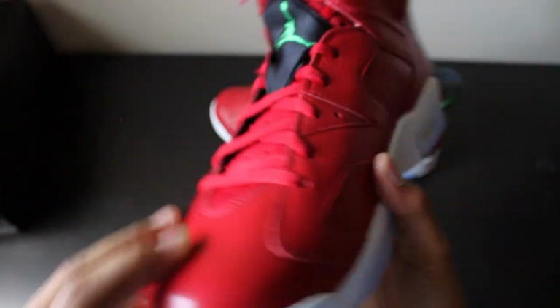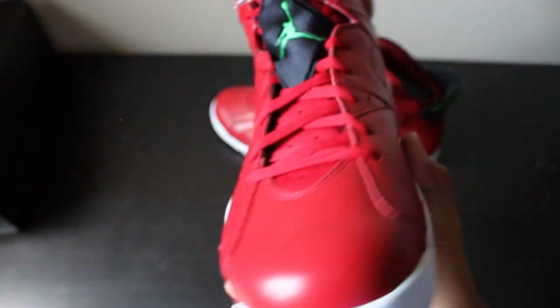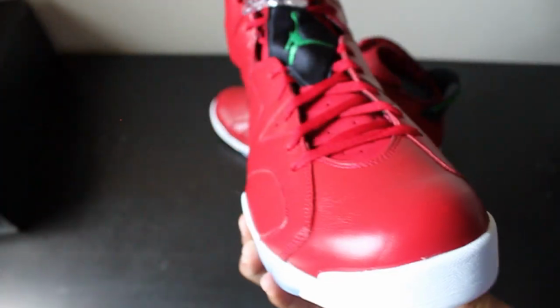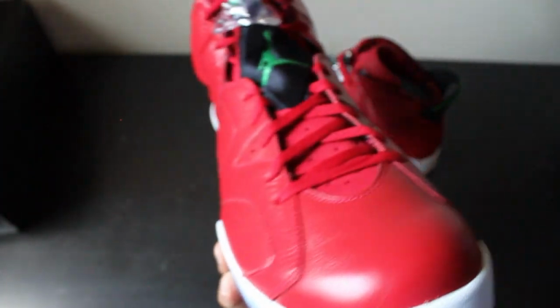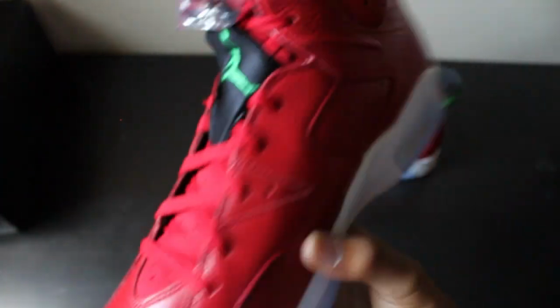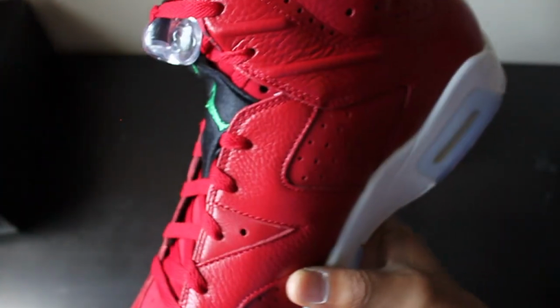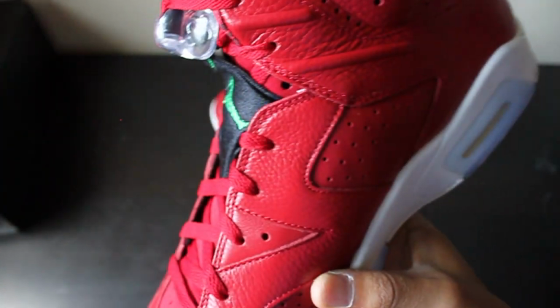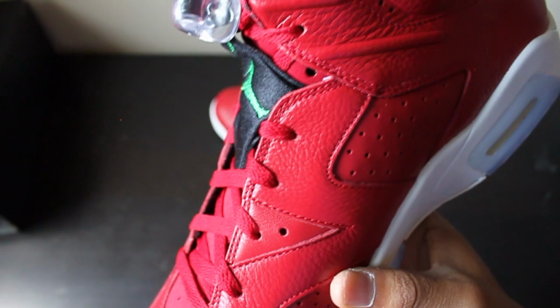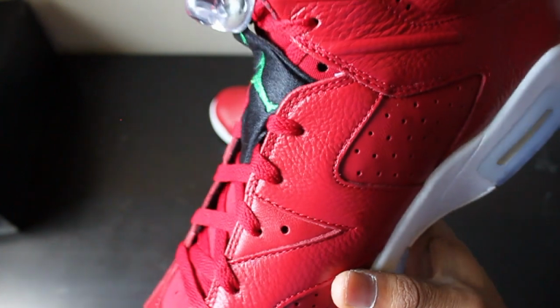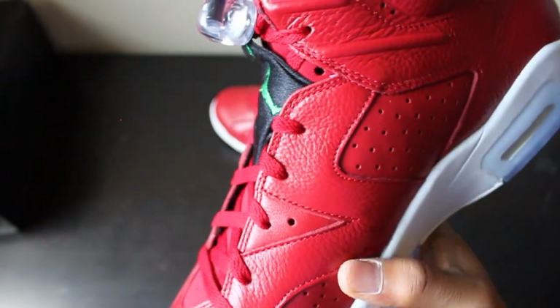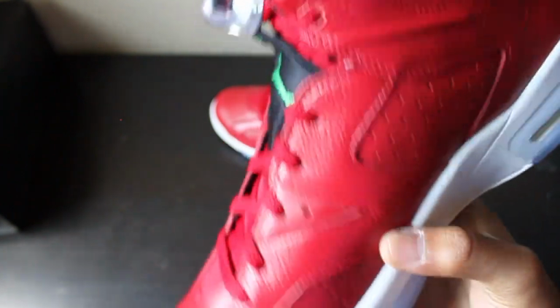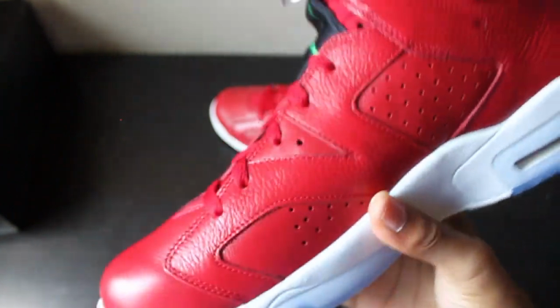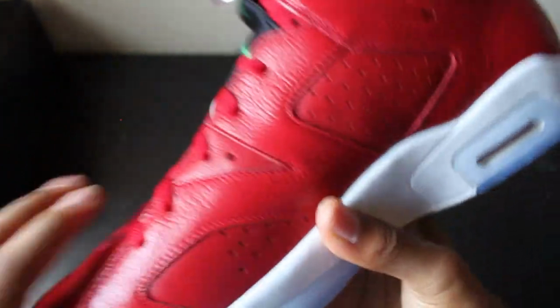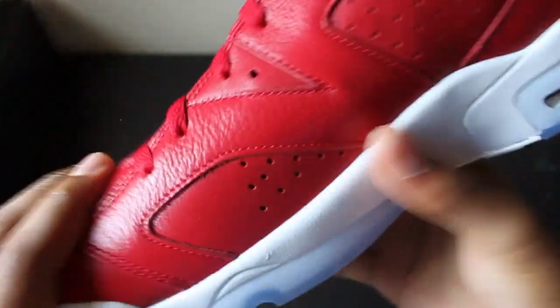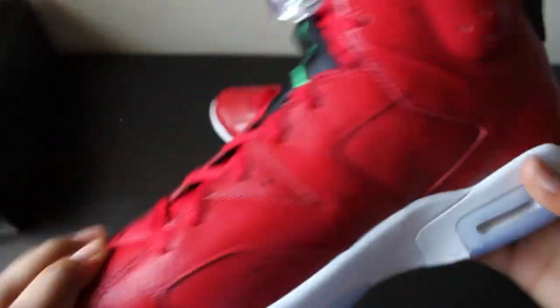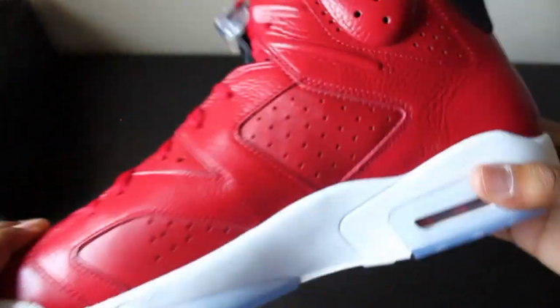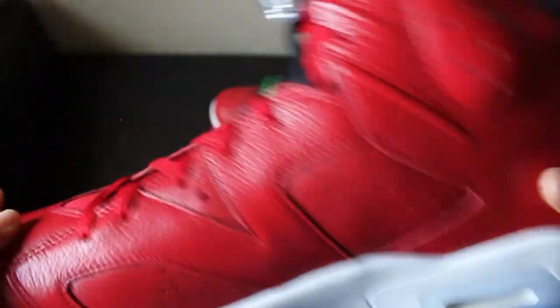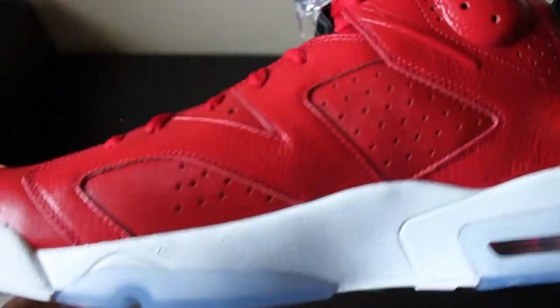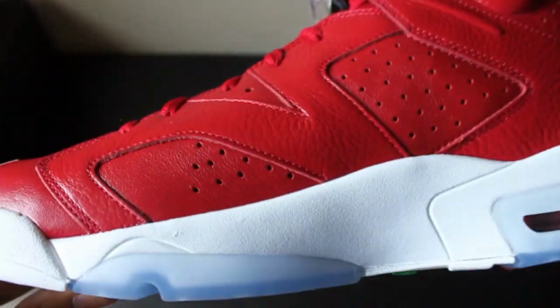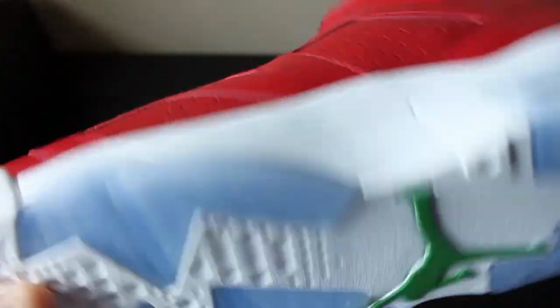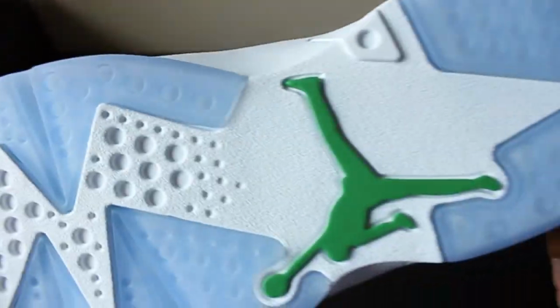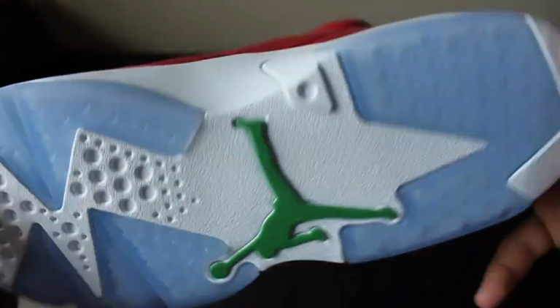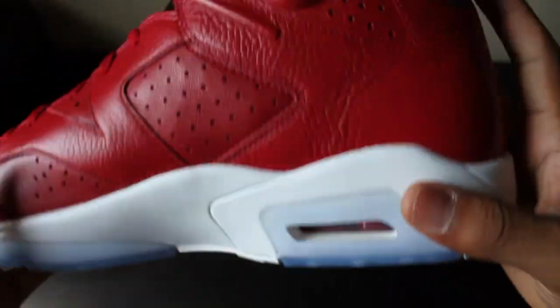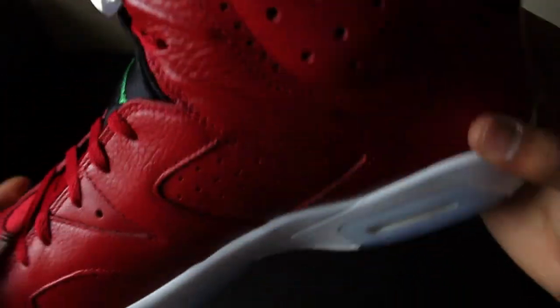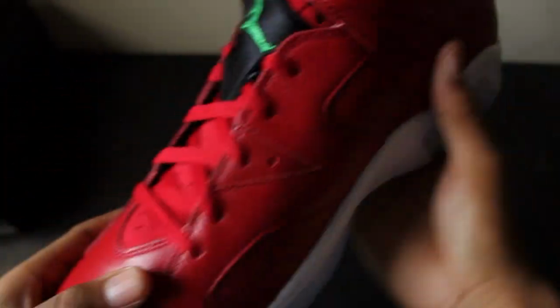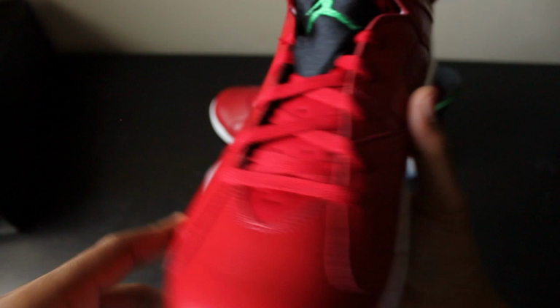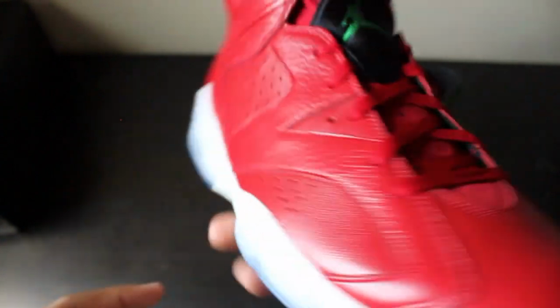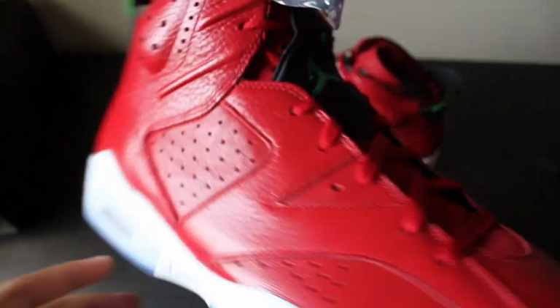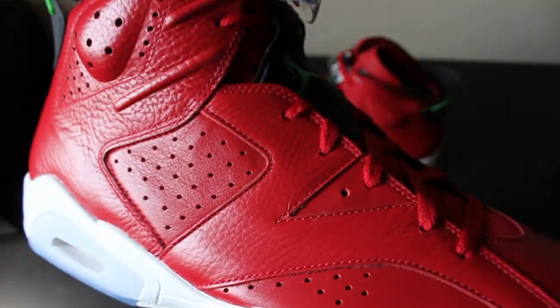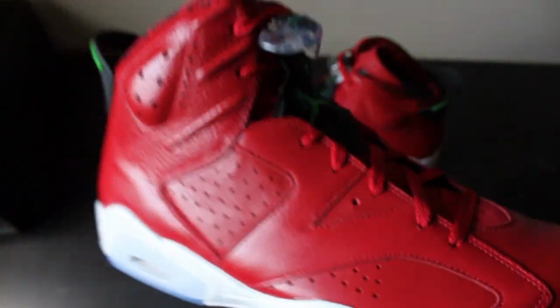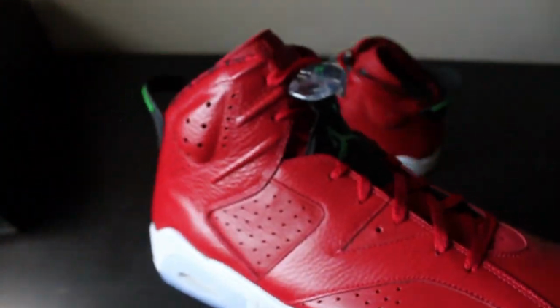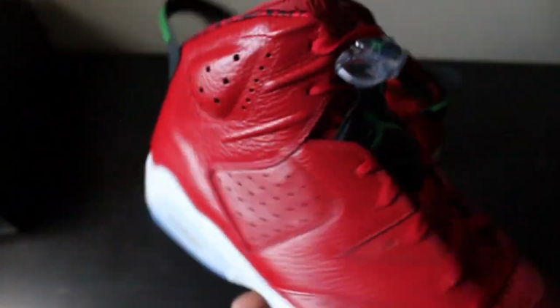Right off the bat you can see that nice red - that nice dark red which I love - and nice tumbled leather on the upper as well.